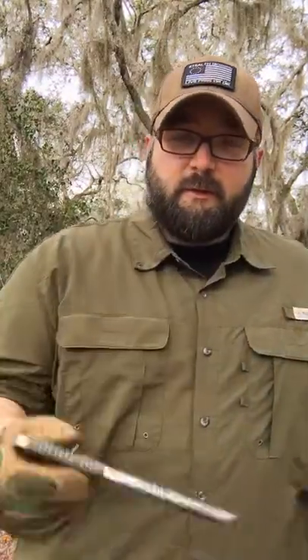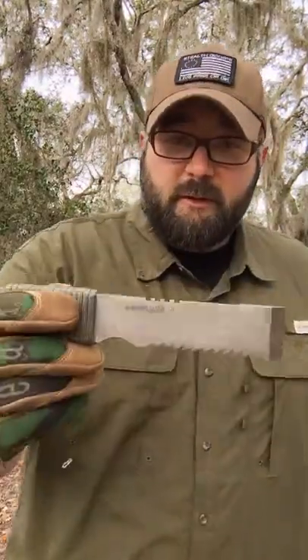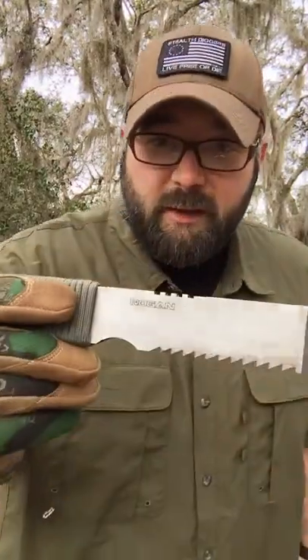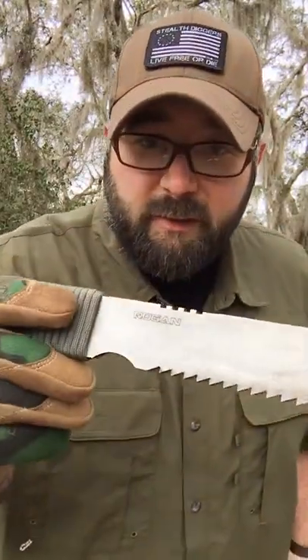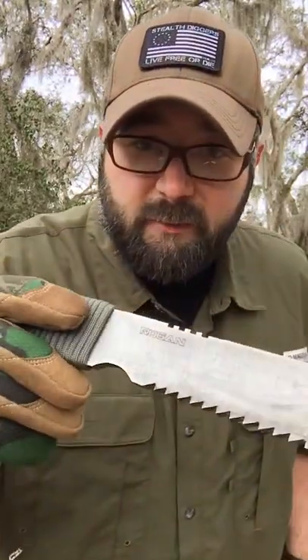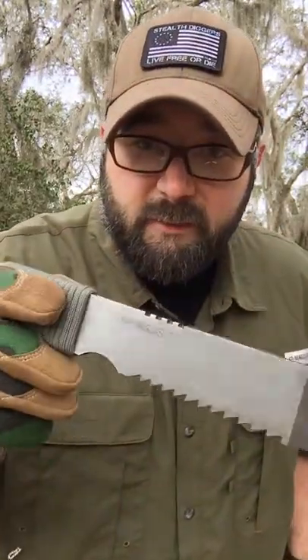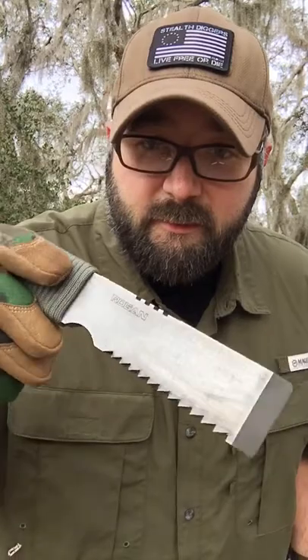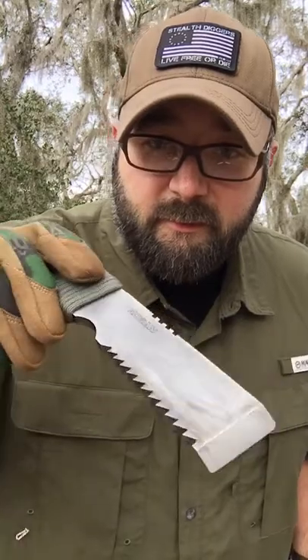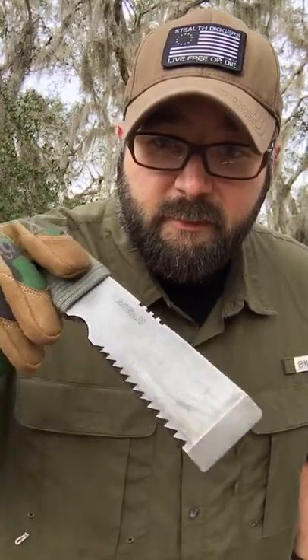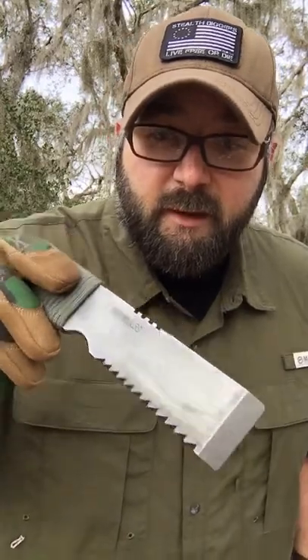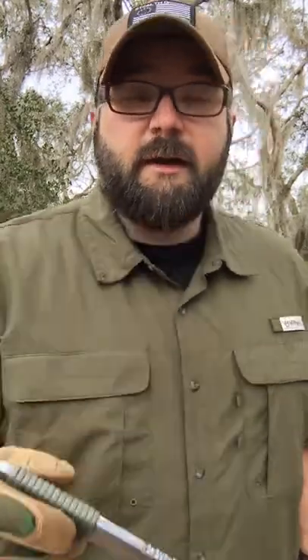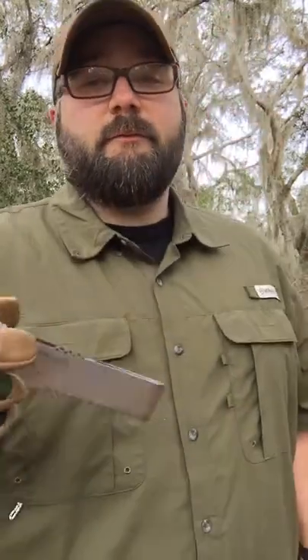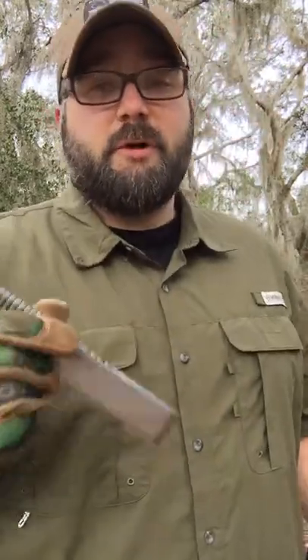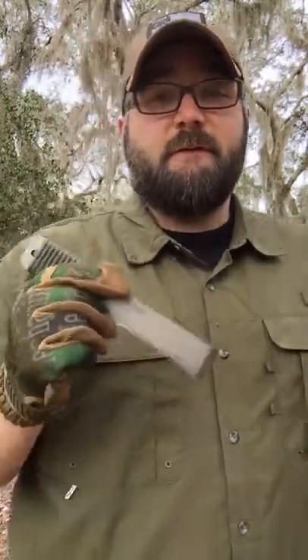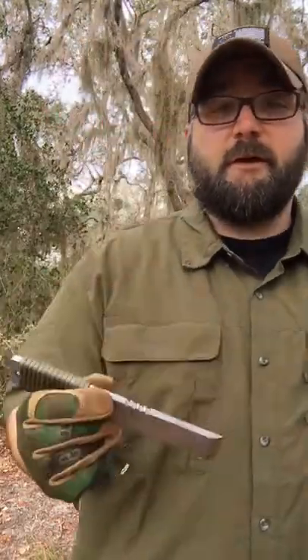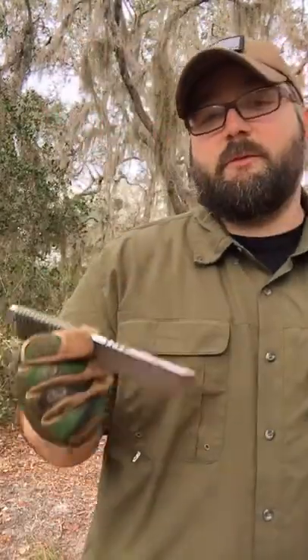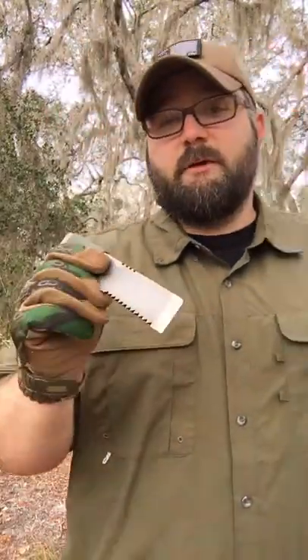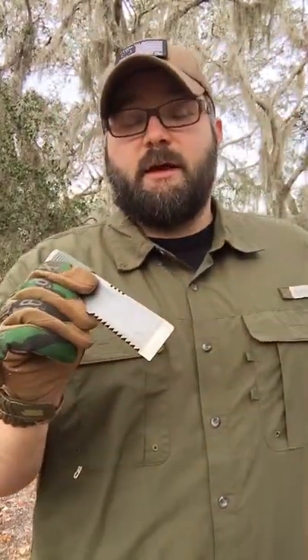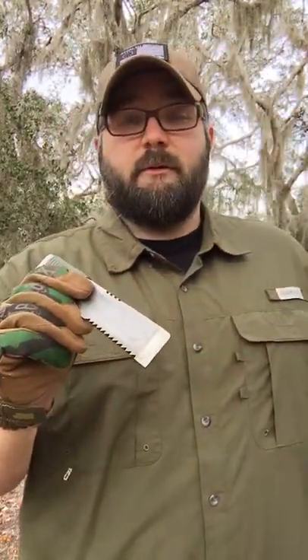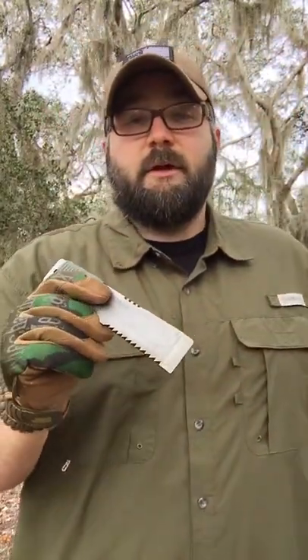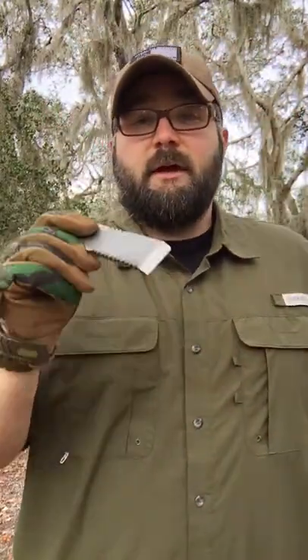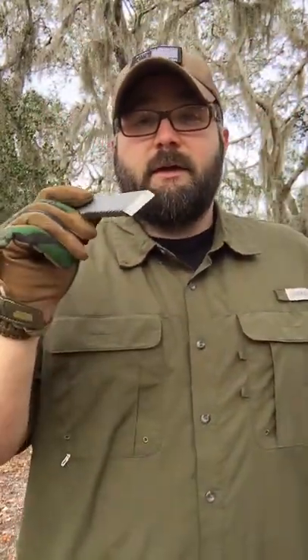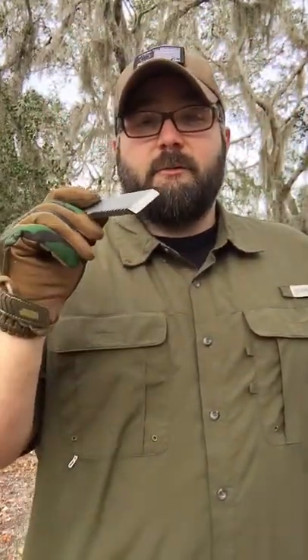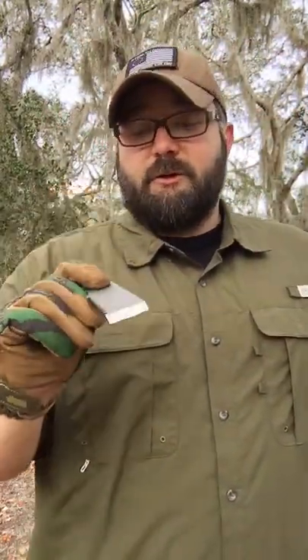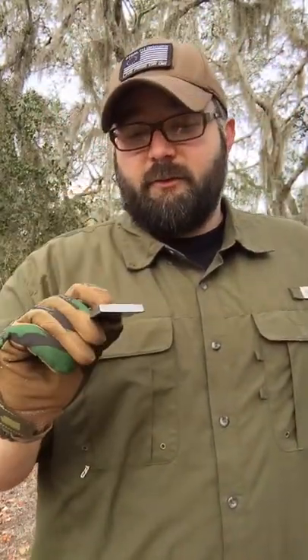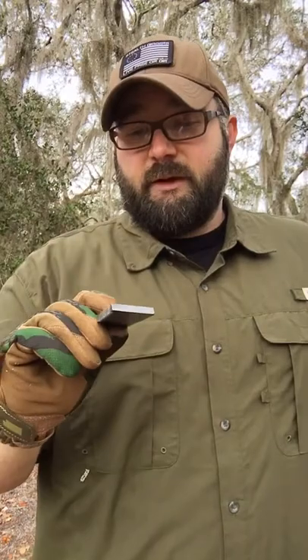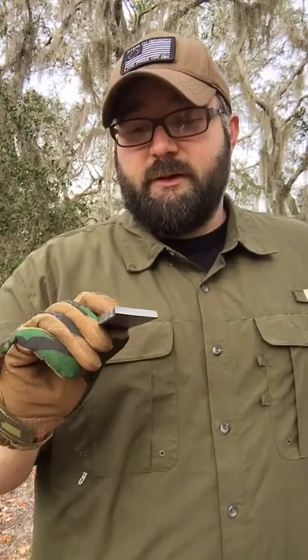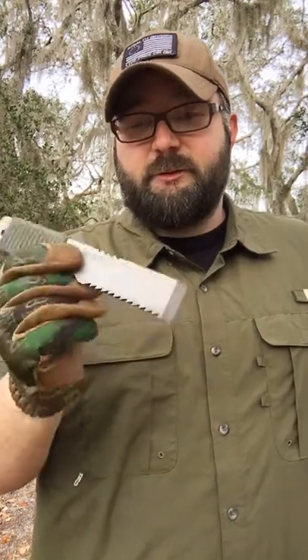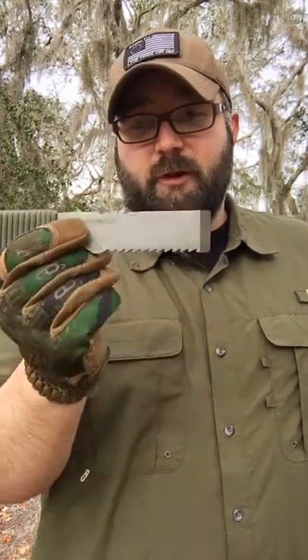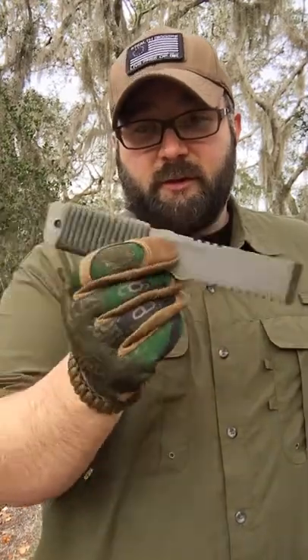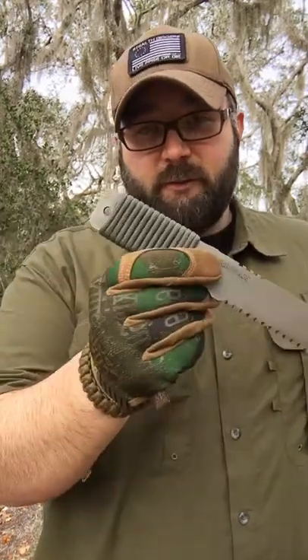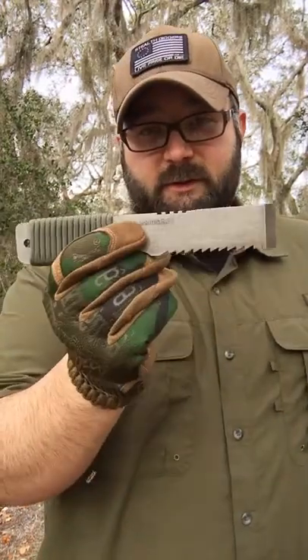Let's get our name laser engraved in there. I am personally very happy with how they came out, and I'm sure you guys will be extremely impressed with its capabilities.